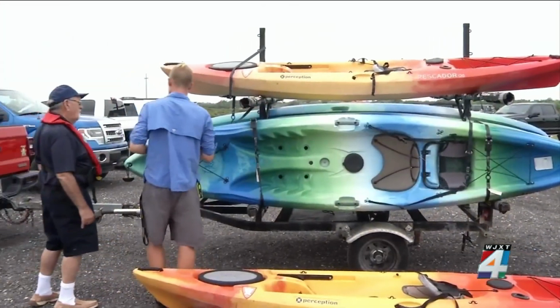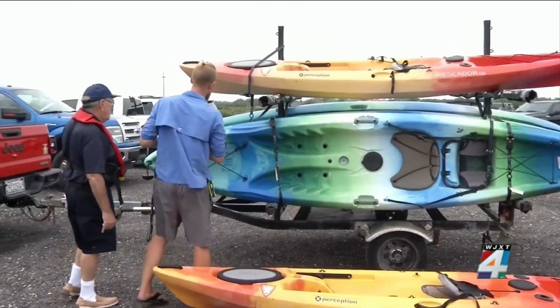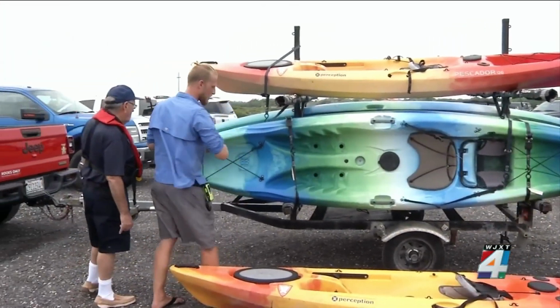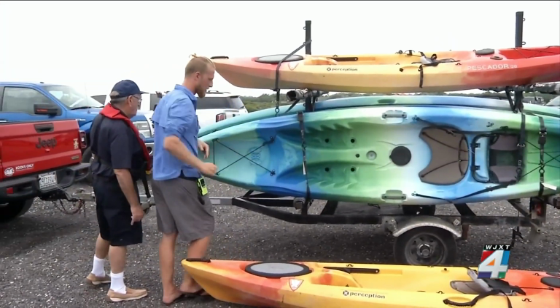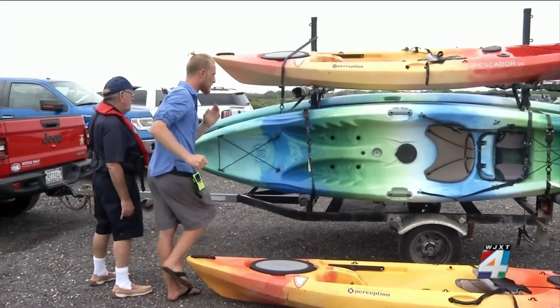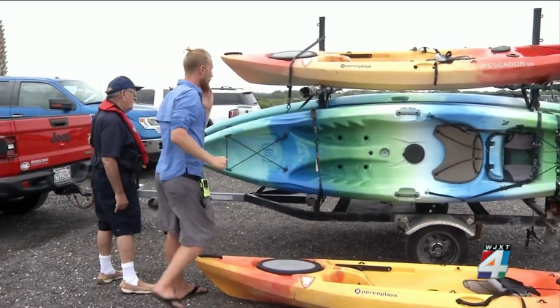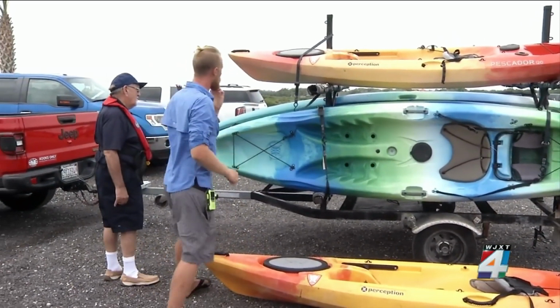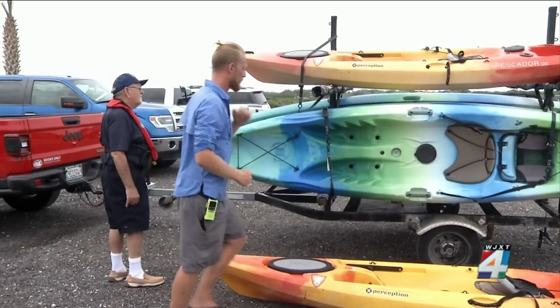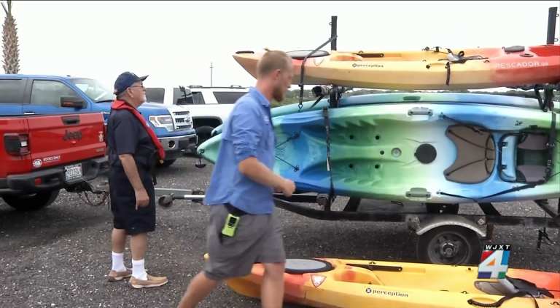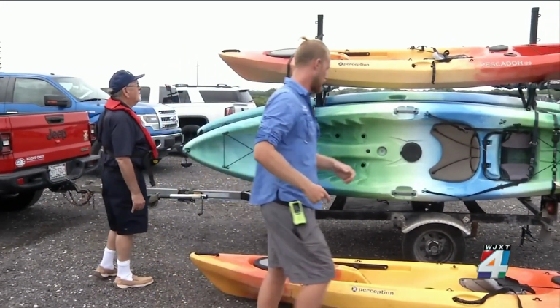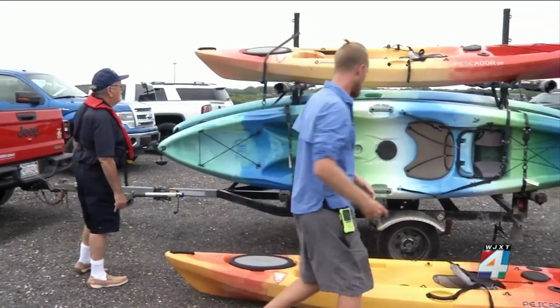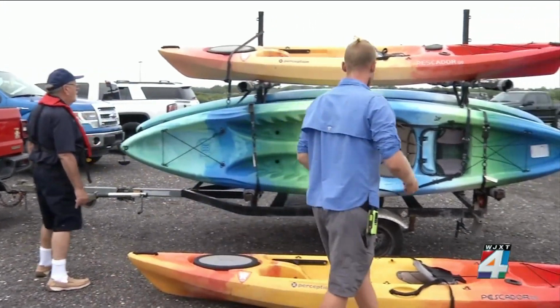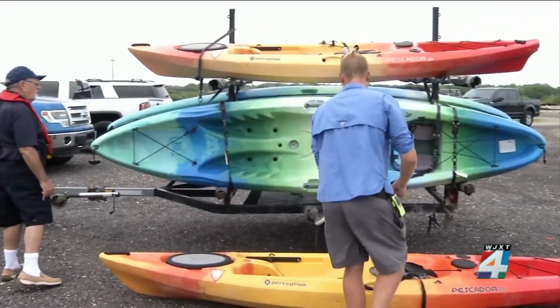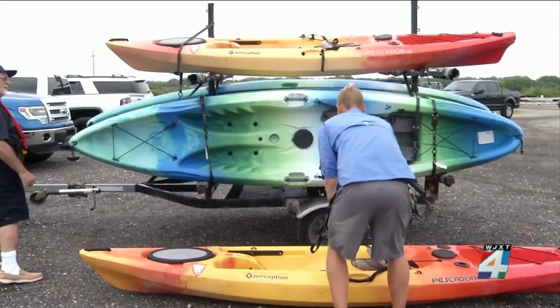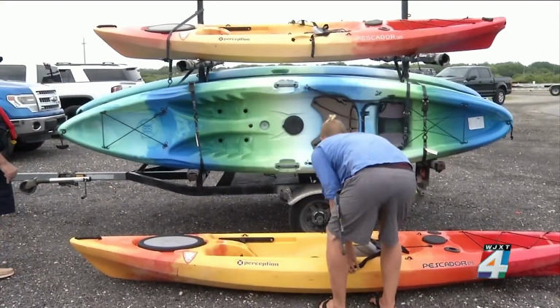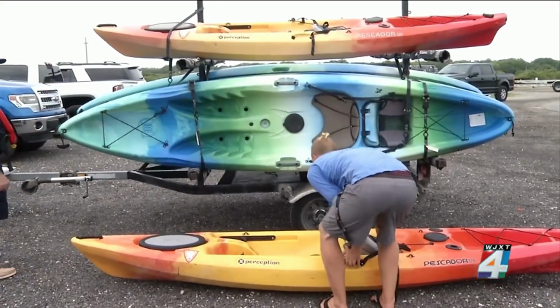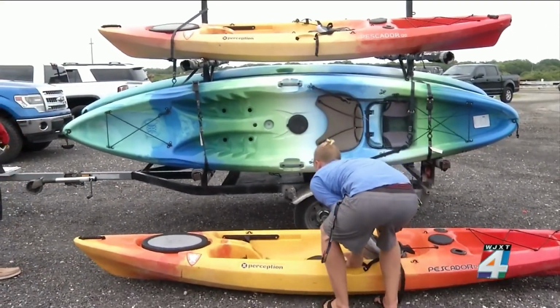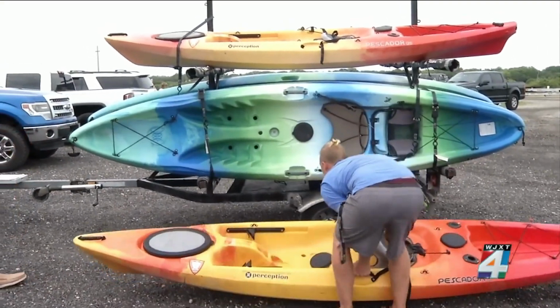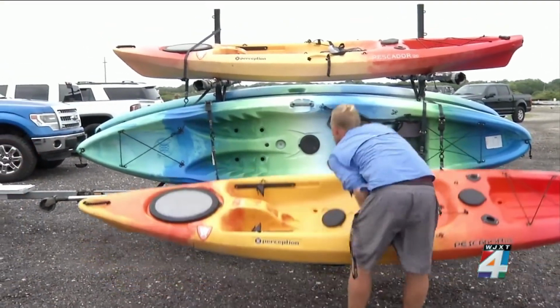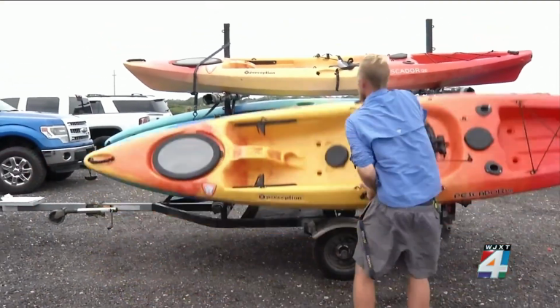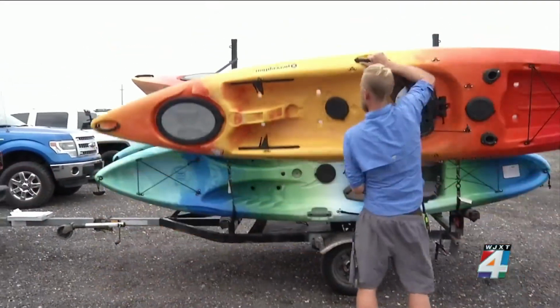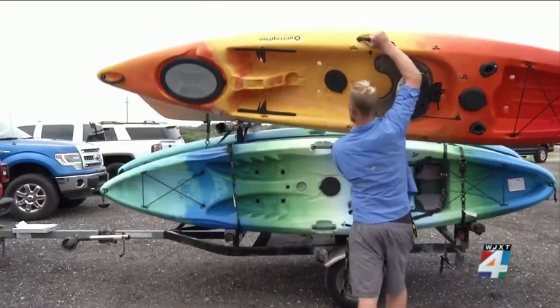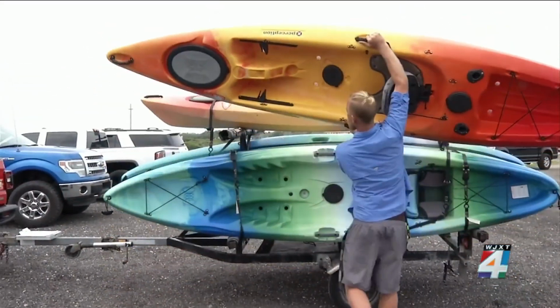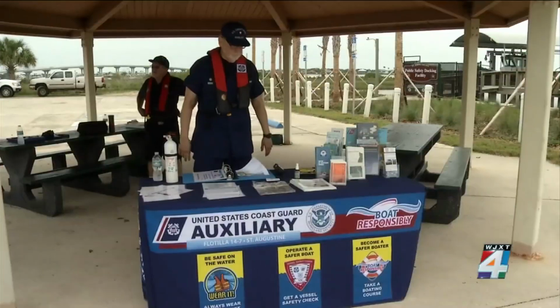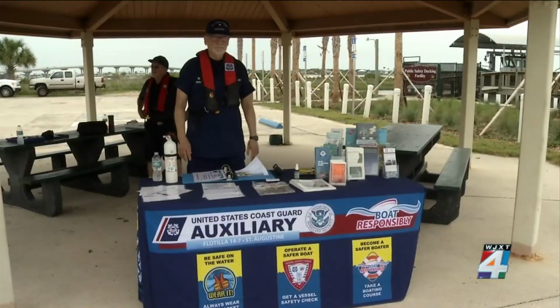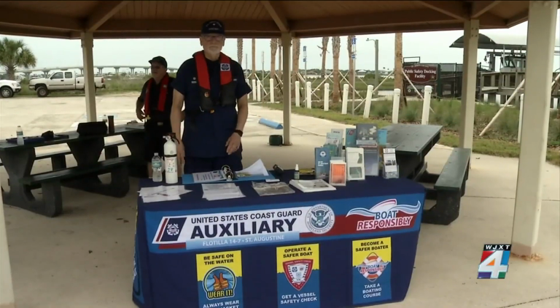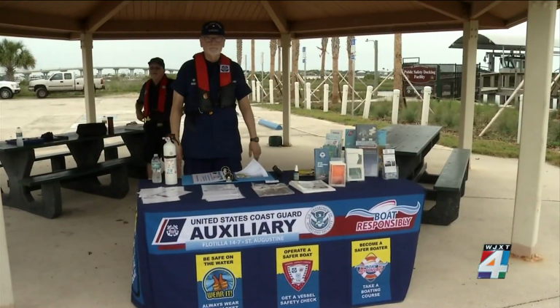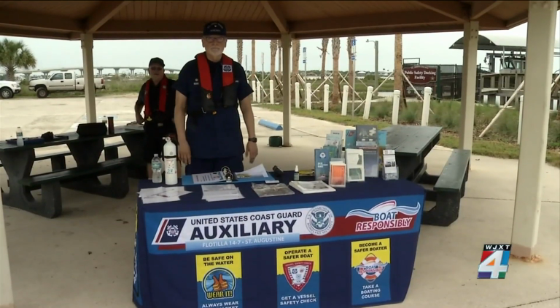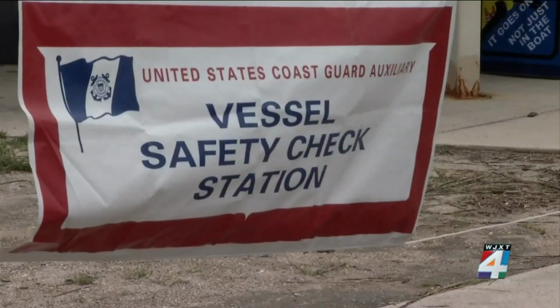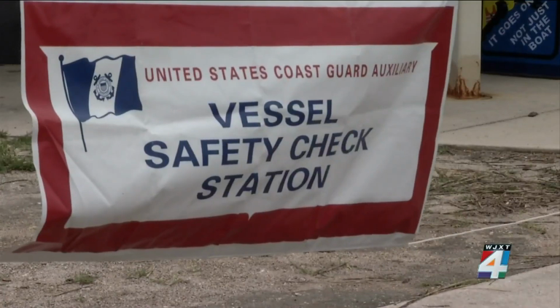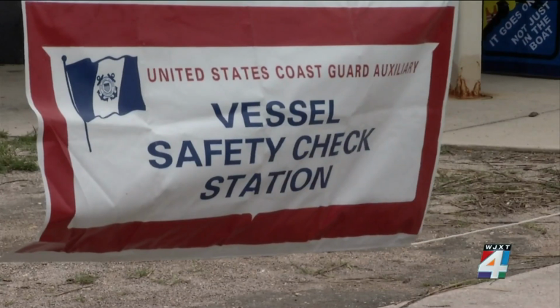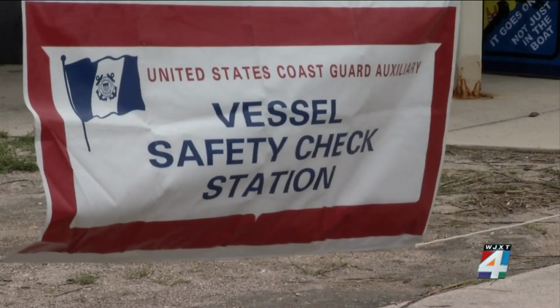Masish Kalina owns Kayak St. Augustine. On Saturday, he brought several kayaks to the Villano Landing boat ramp, where the U.S. Coast Guard performed vessel safety checks.